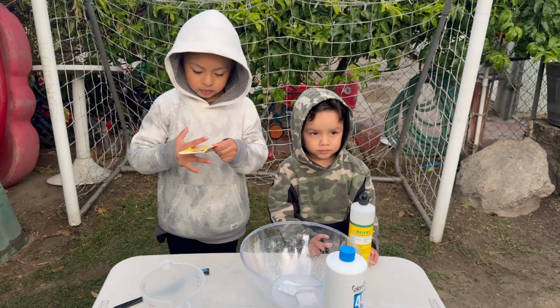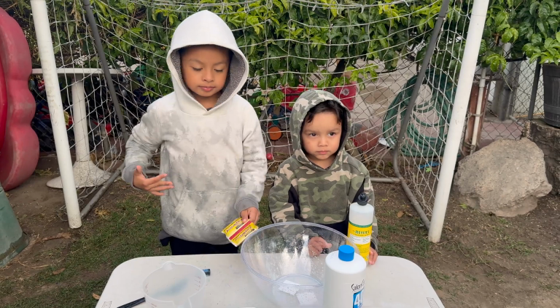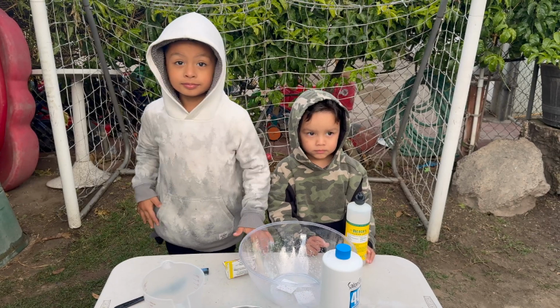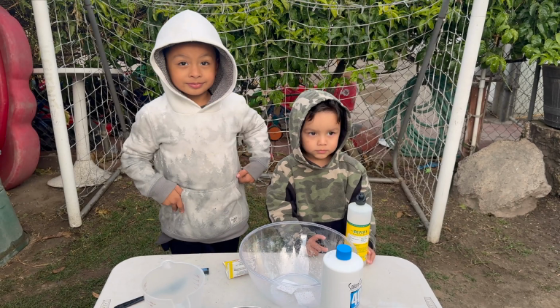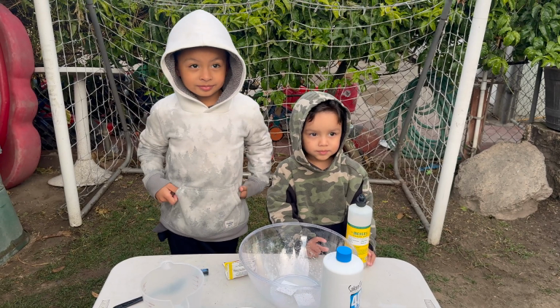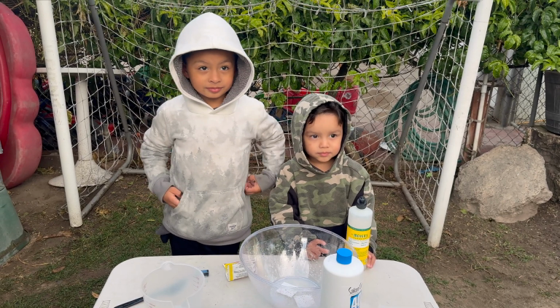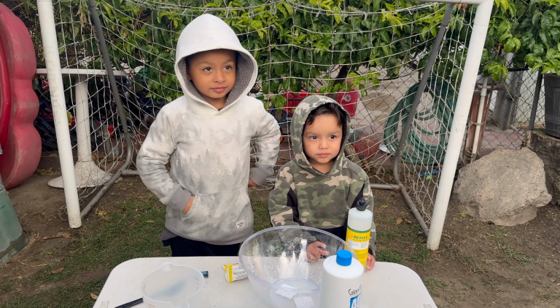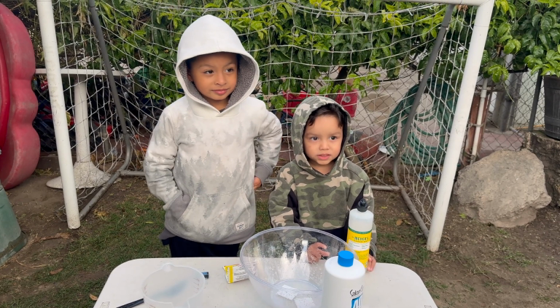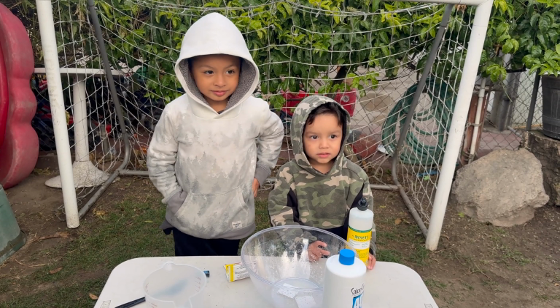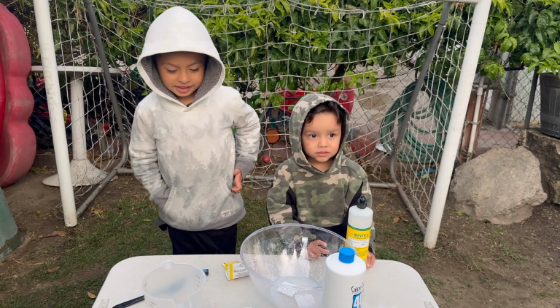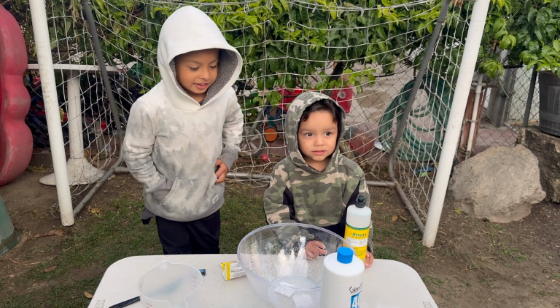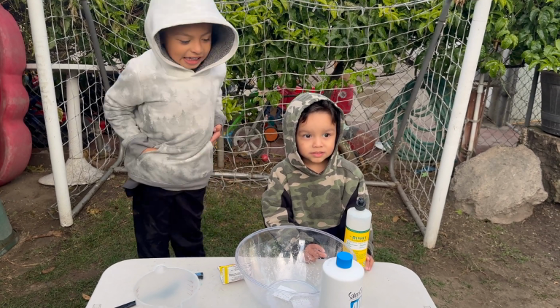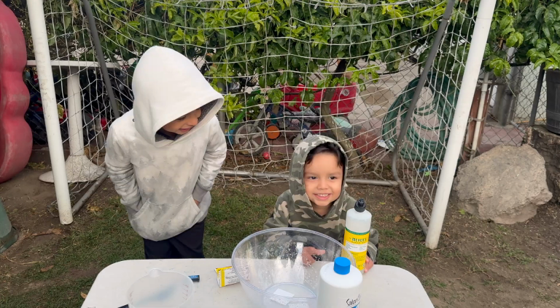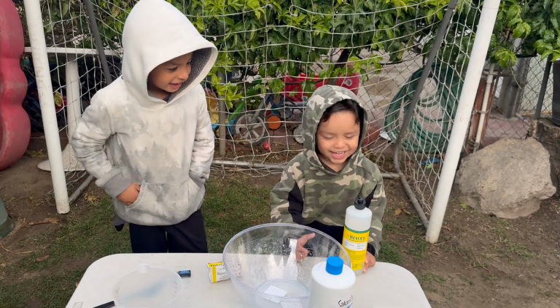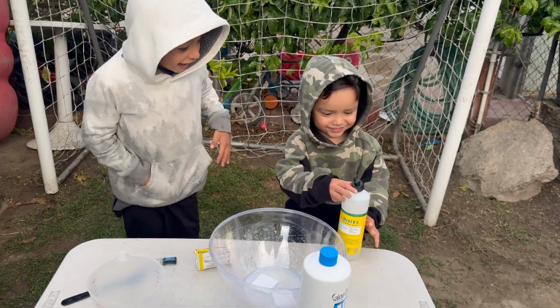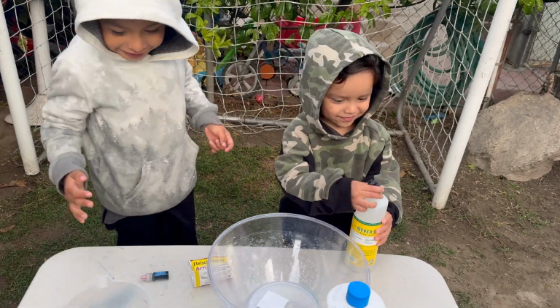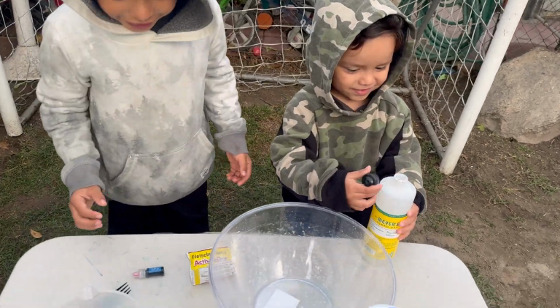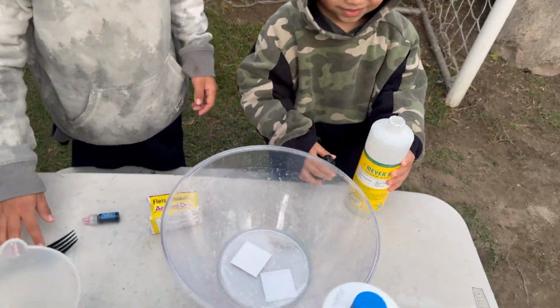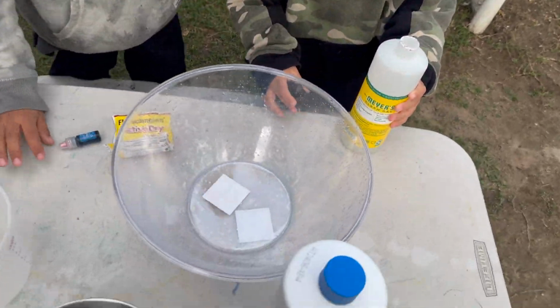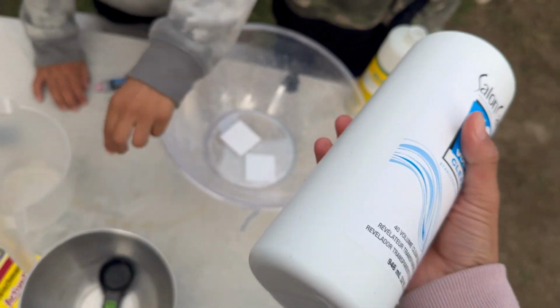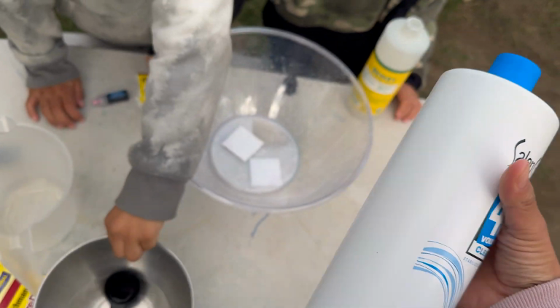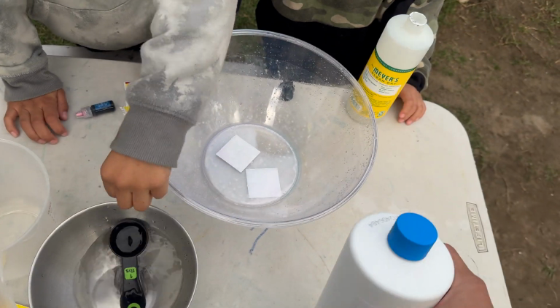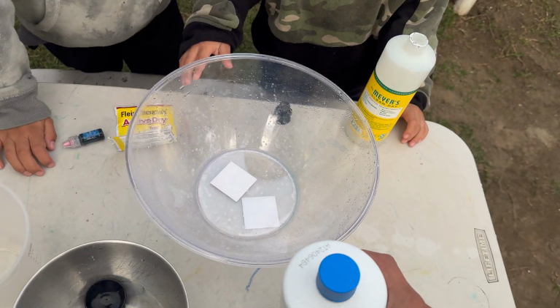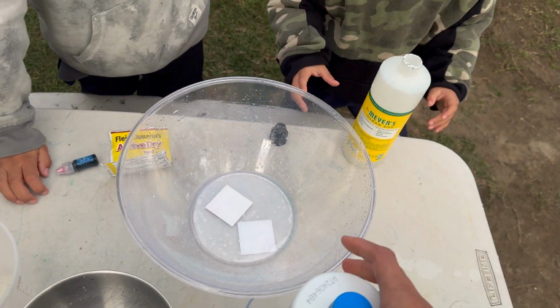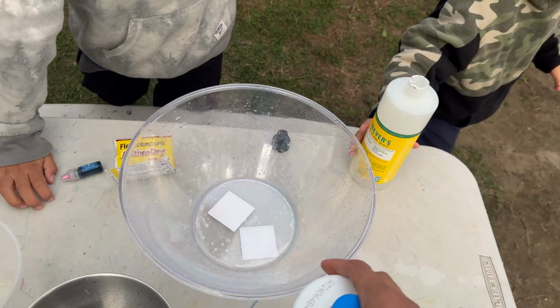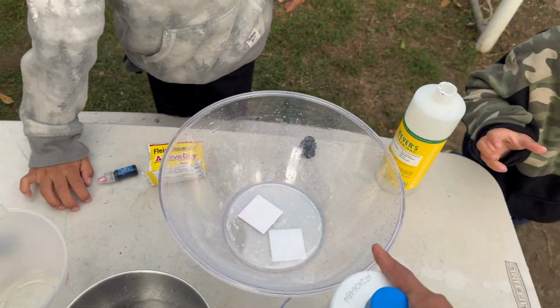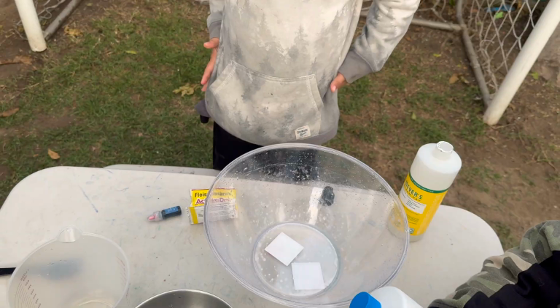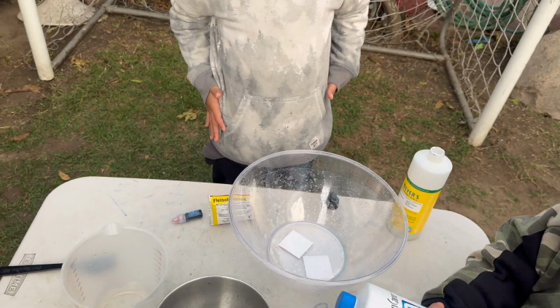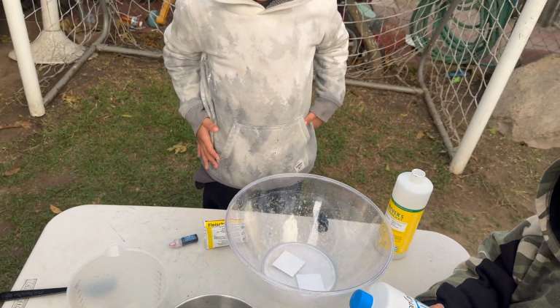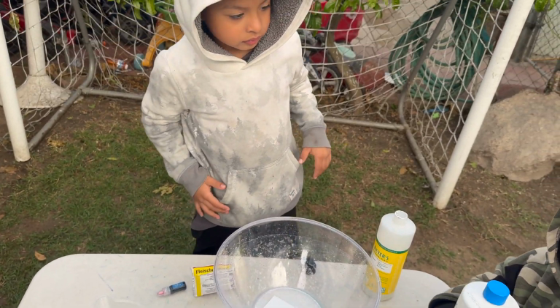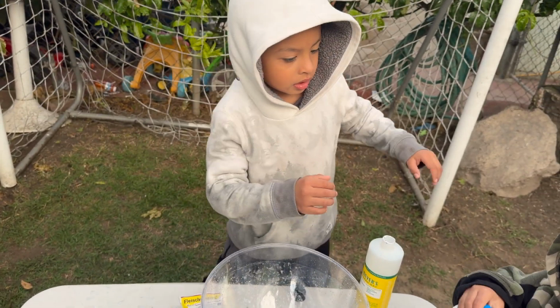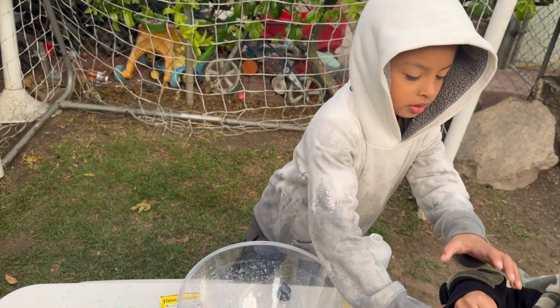Jeremy, Angel, today we are doing the elephant toothpaste experiment. Are you ready? Okay, we have hydrogen peroxide, soap, yeast extract, food coloring, and water.